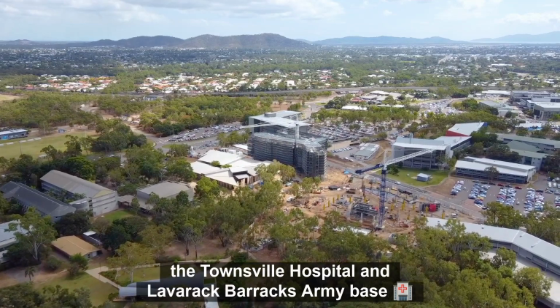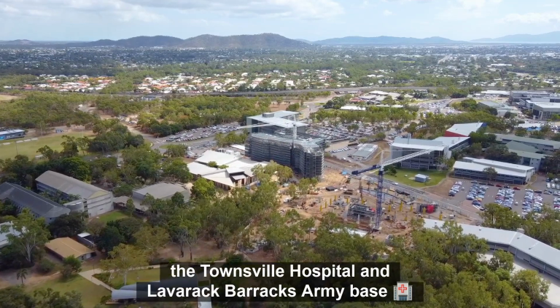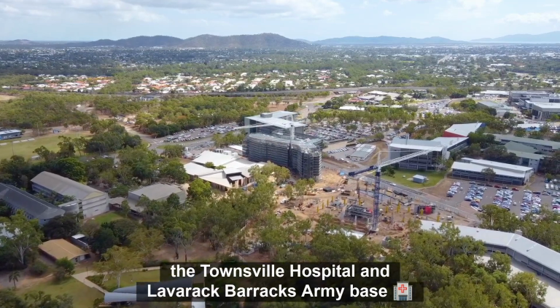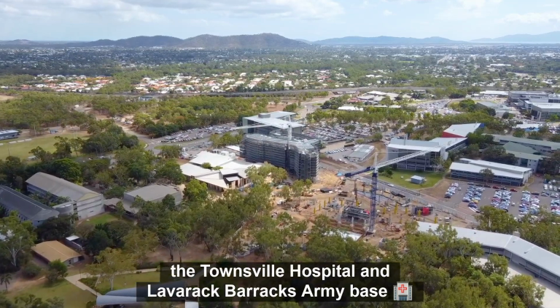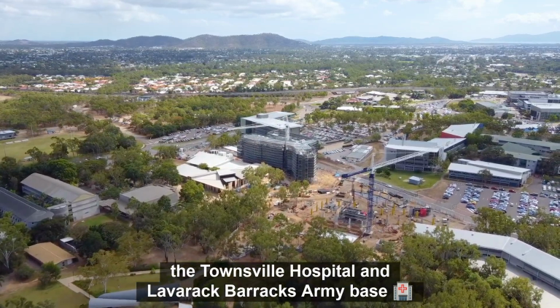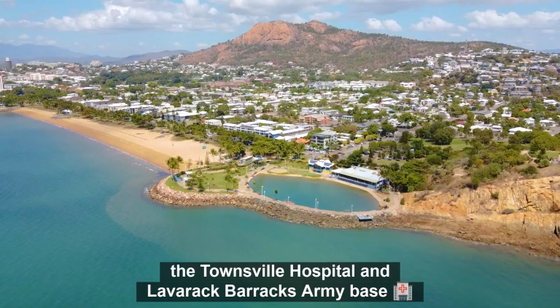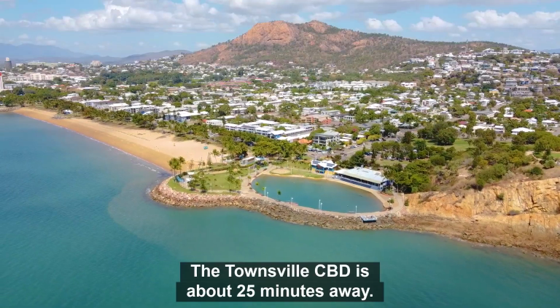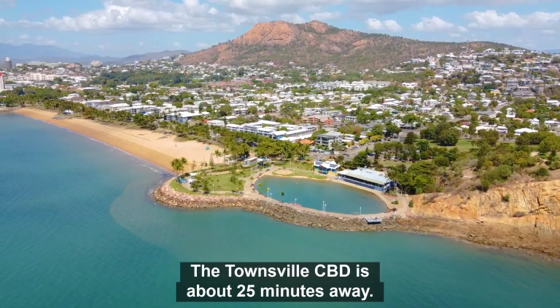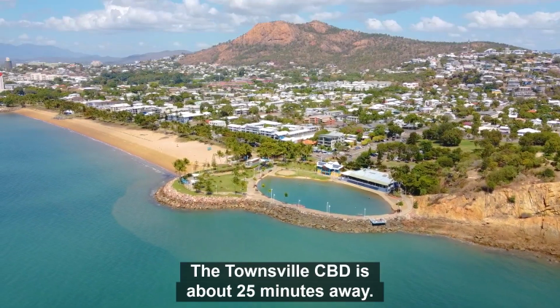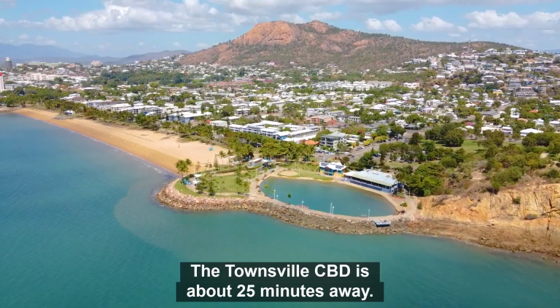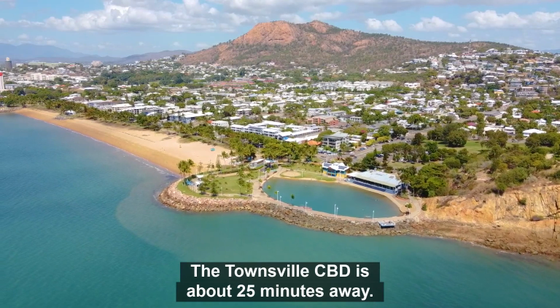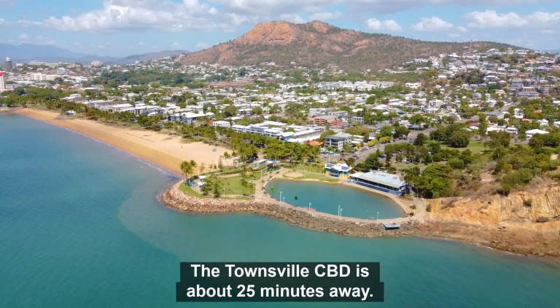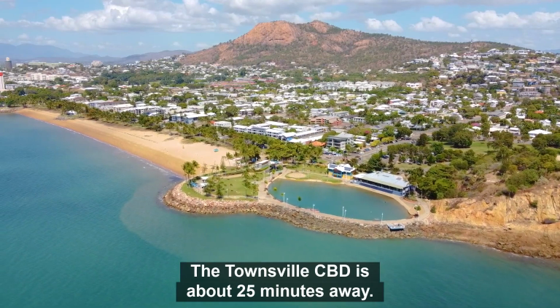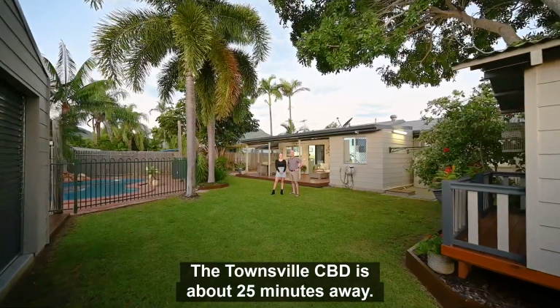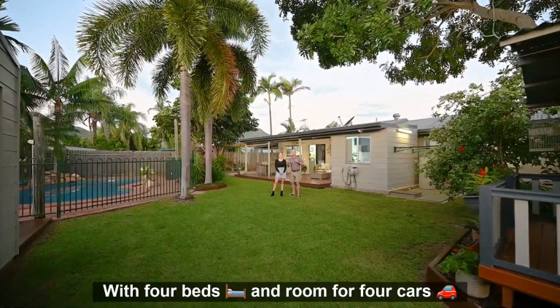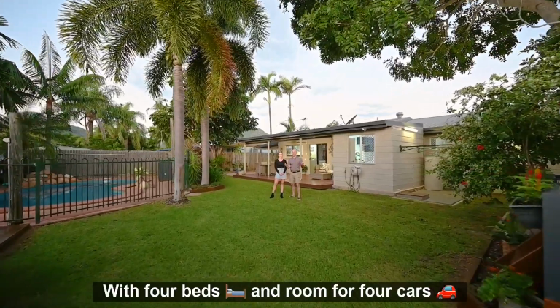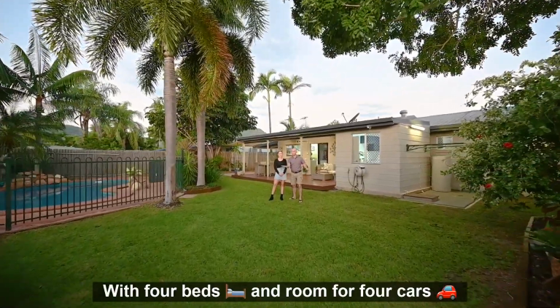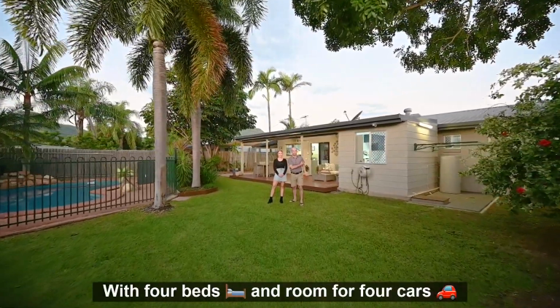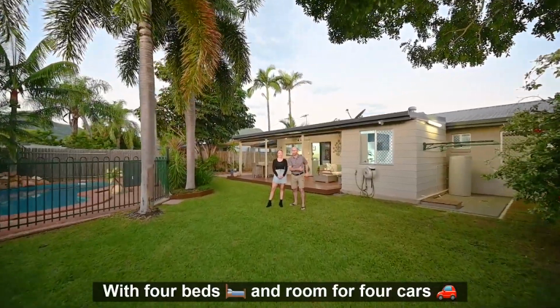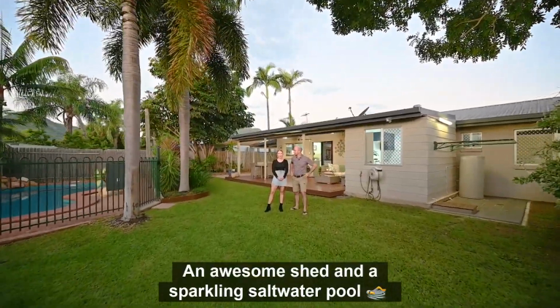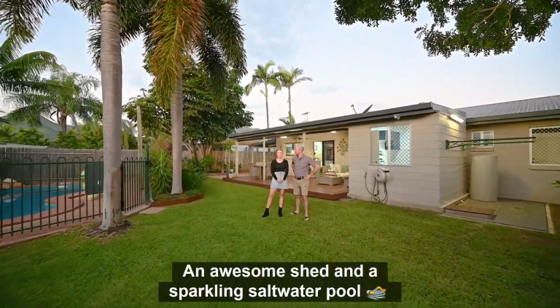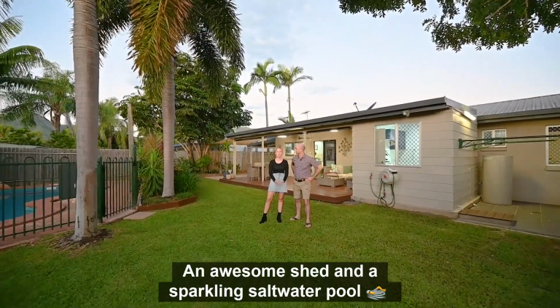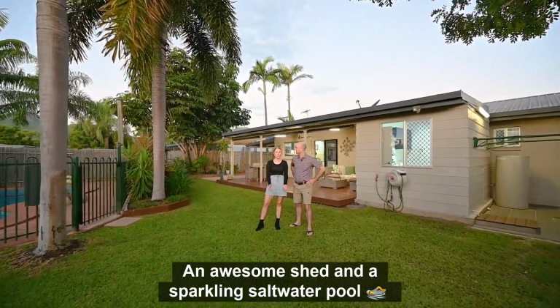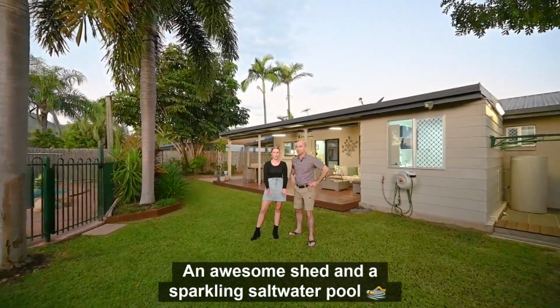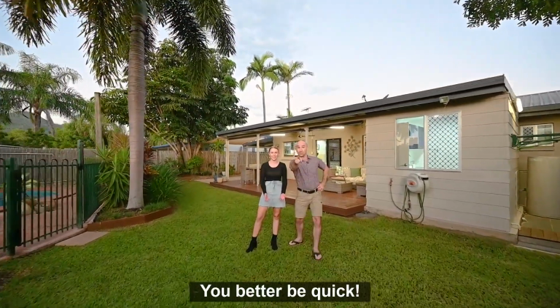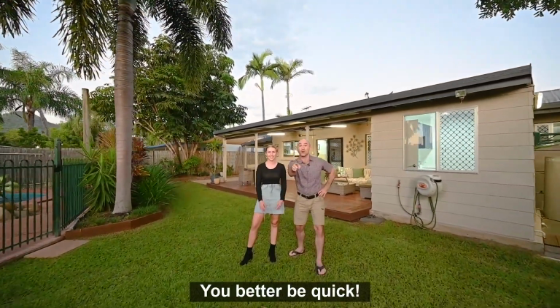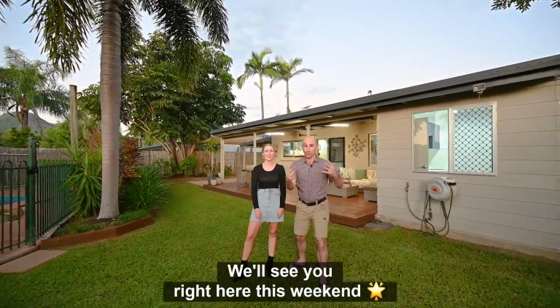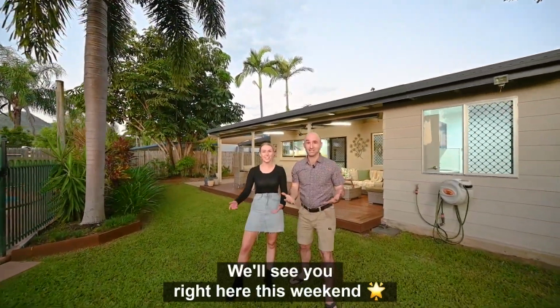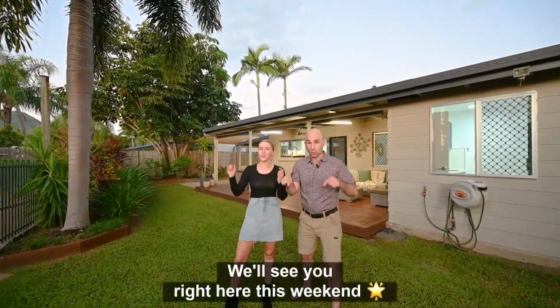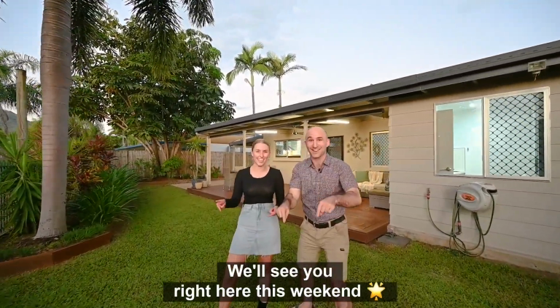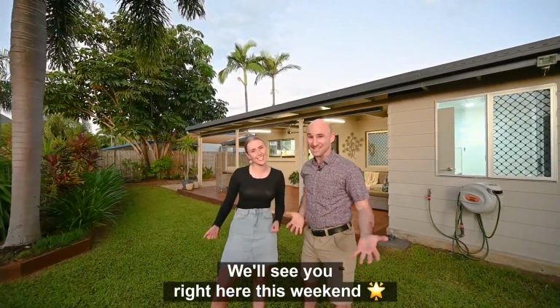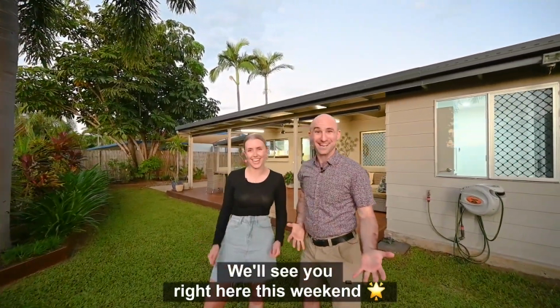That means easy access to James Cook University, the Townsville Hospital, and Lavarack Barracks Army Base. The Townsville CBD is about 25 minutes away. With four beds, room for four cars, an awesome shed, and a sparkling saltwater pool — you better be quick! We'll see you right here this weekend.